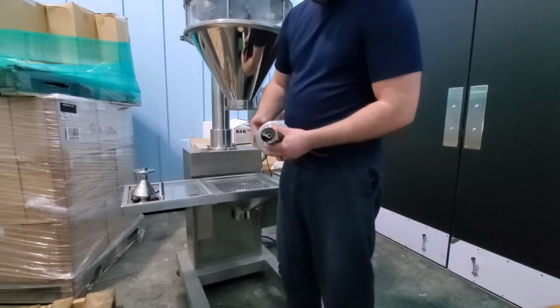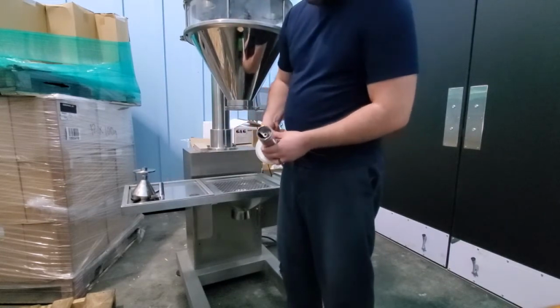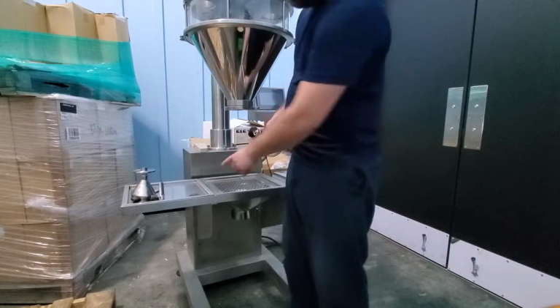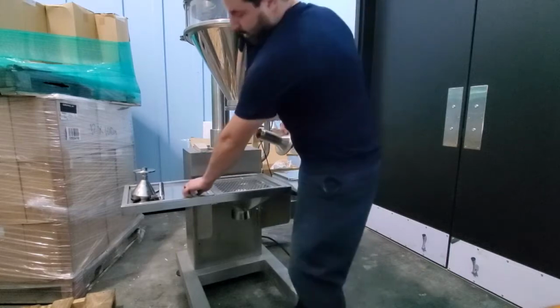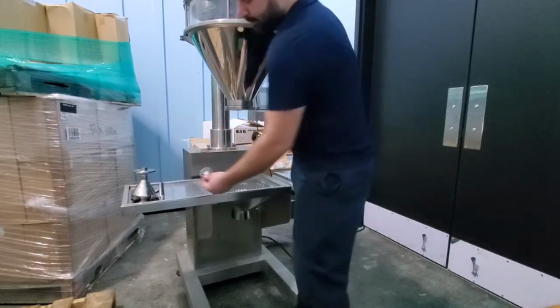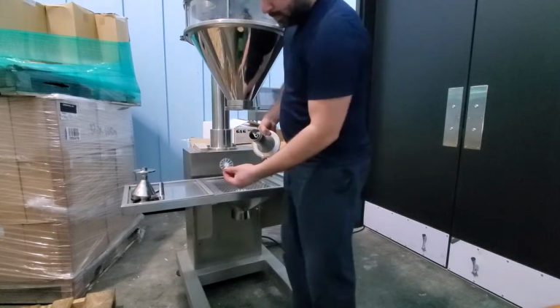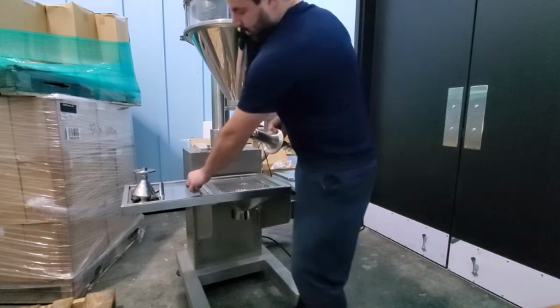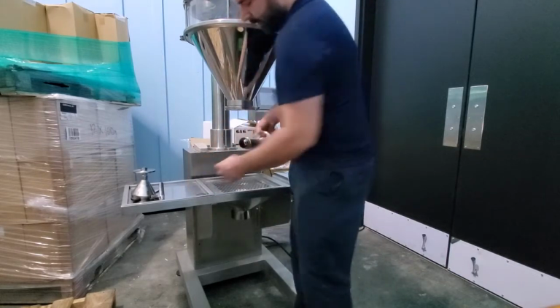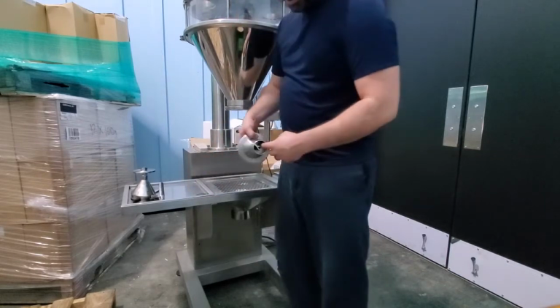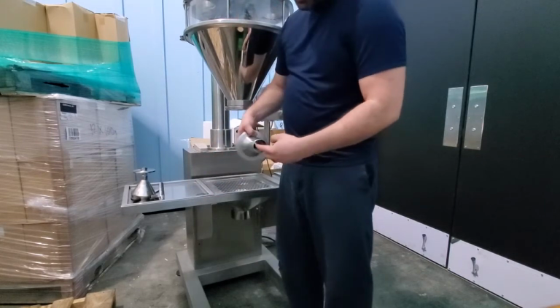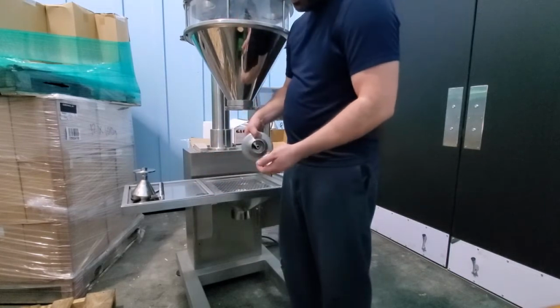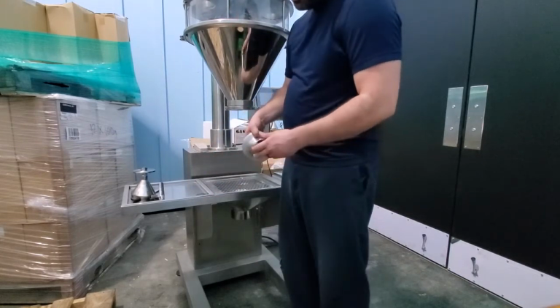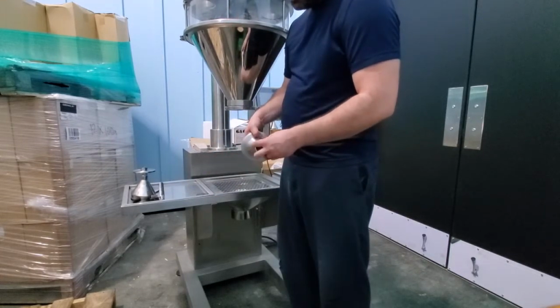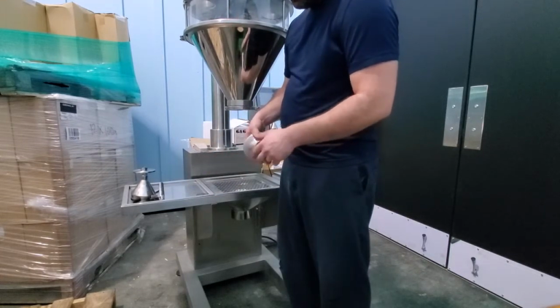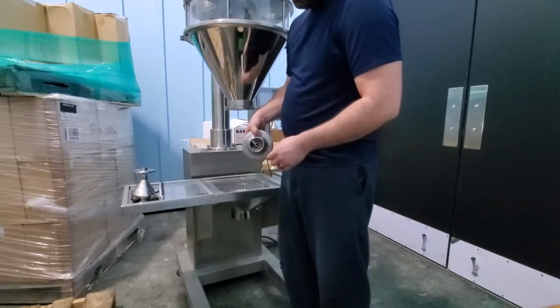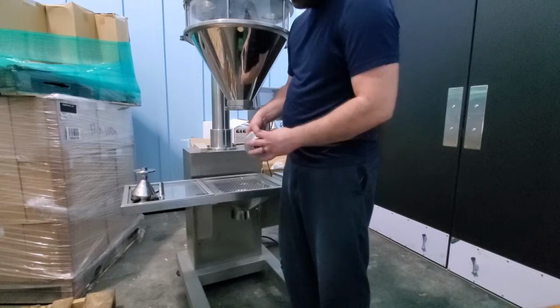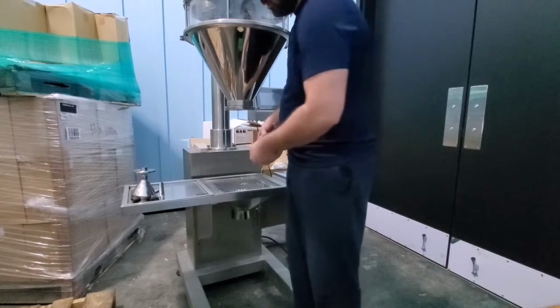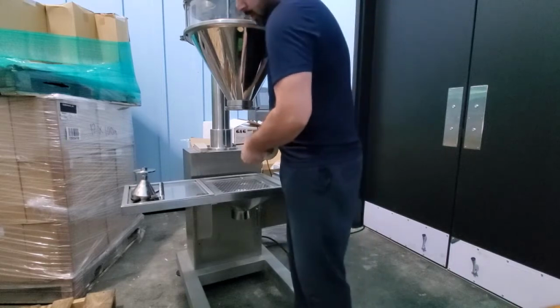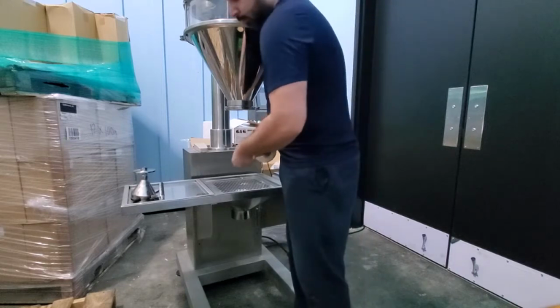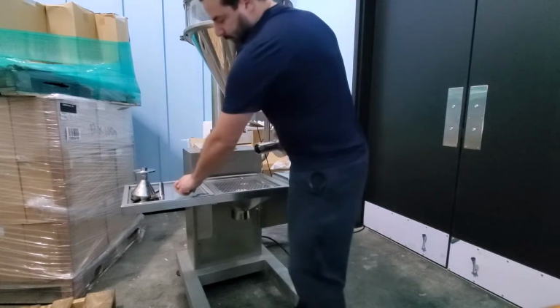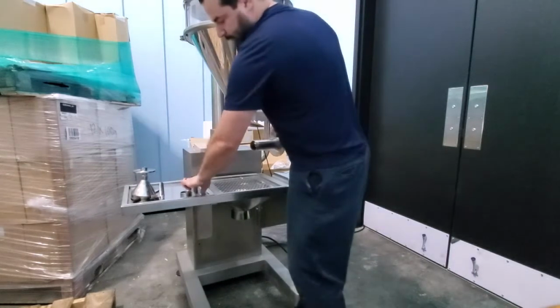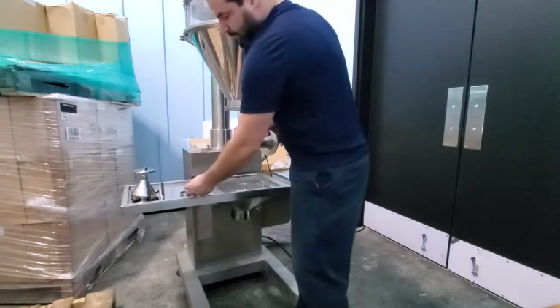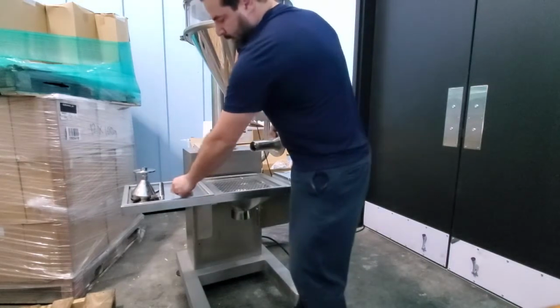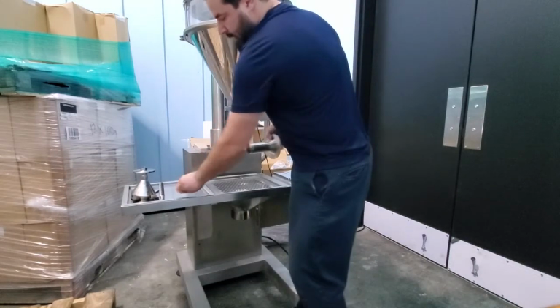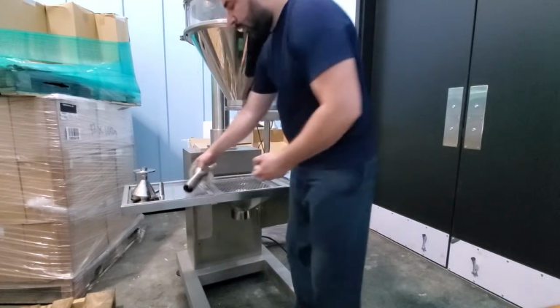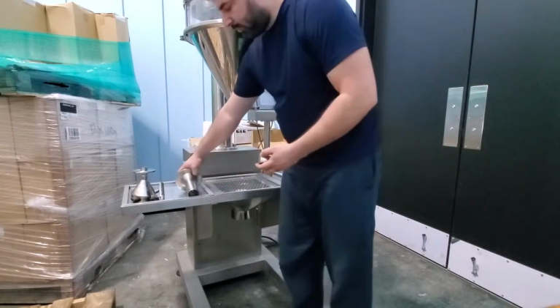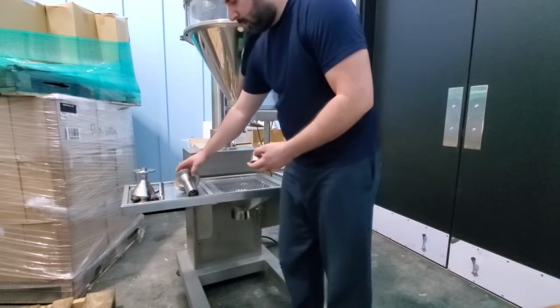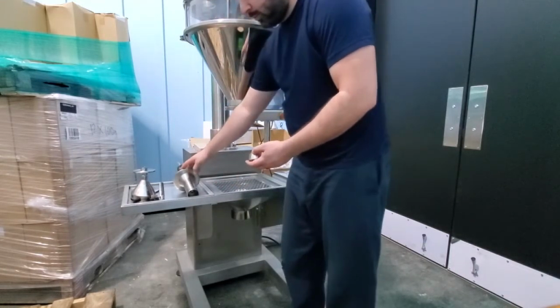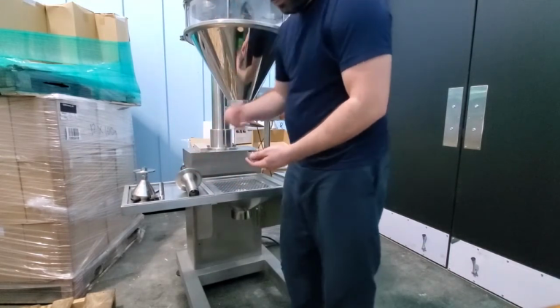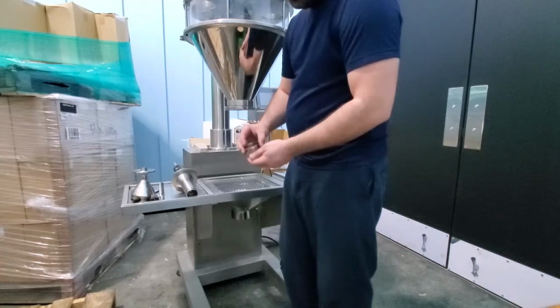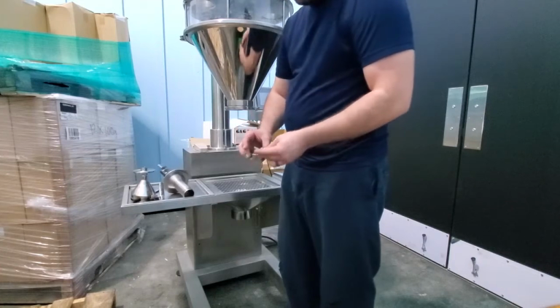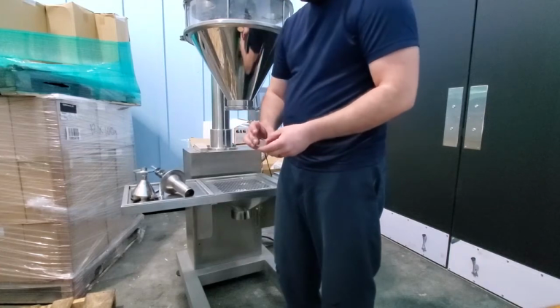Another option may be to put the strainer on, but it actually clogs at the mouth. That's why we put it on without a strainer for heavy products. There are other products that are more free-flowing that will require a strainer in order to prevent dripping after each fill.